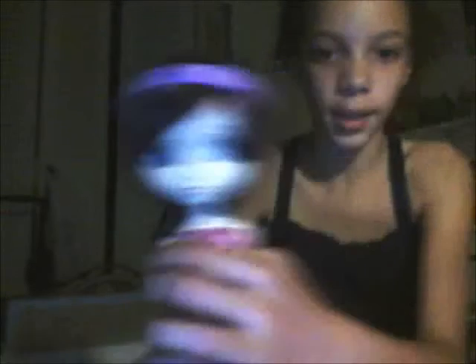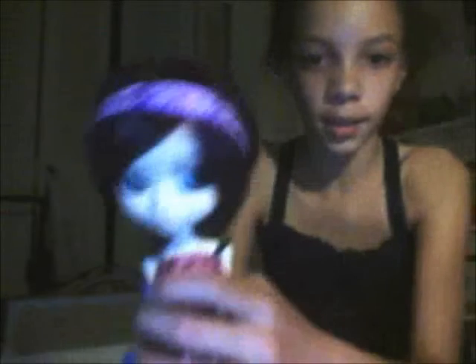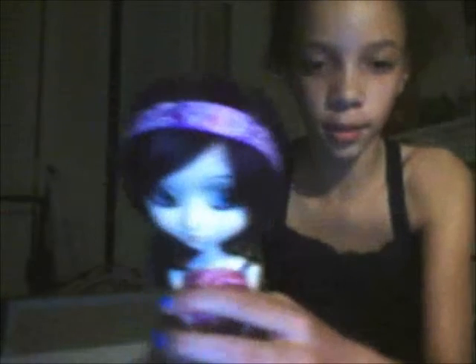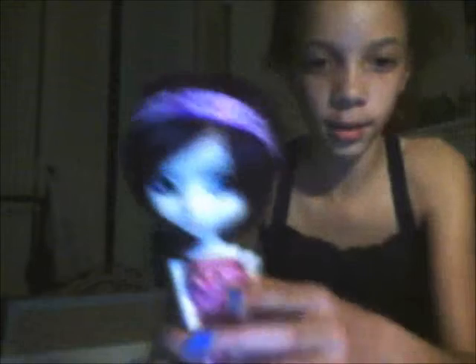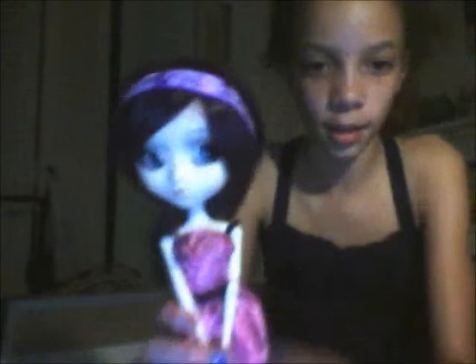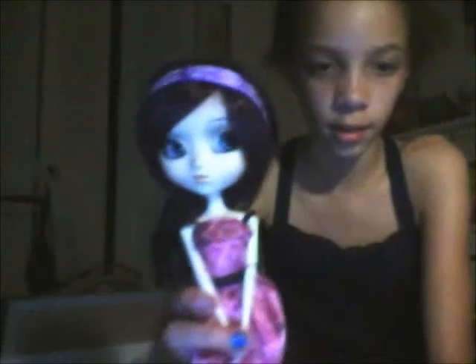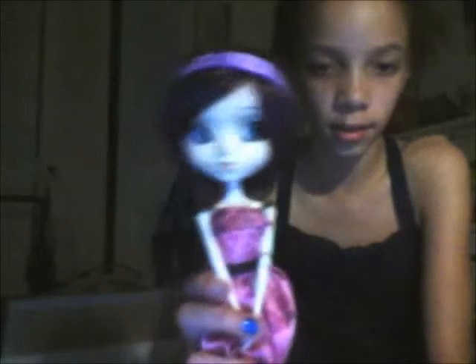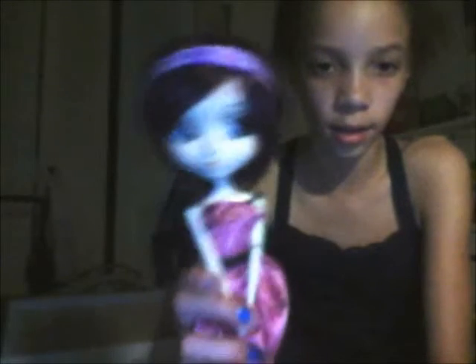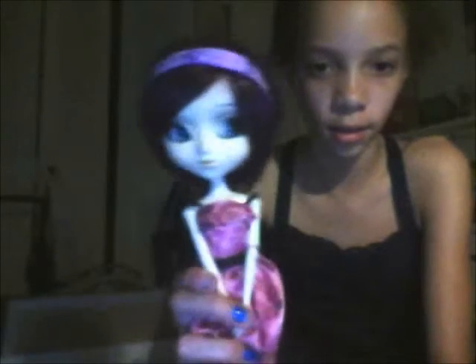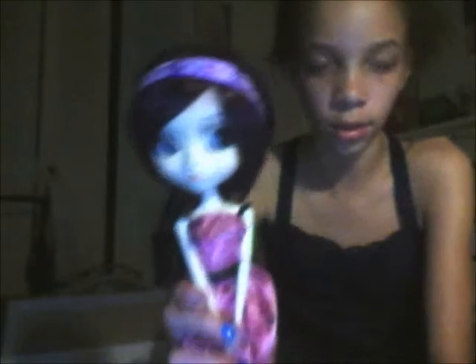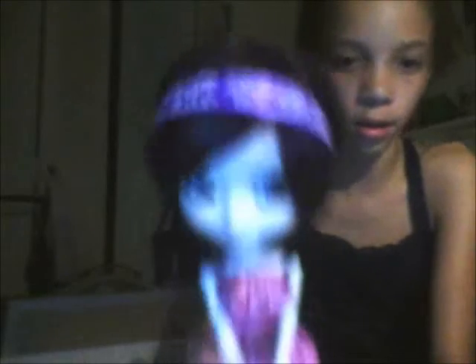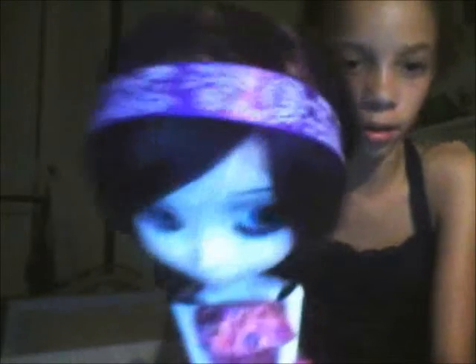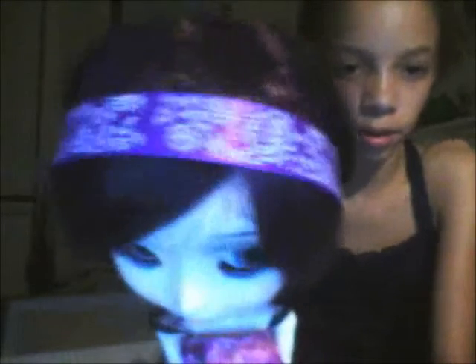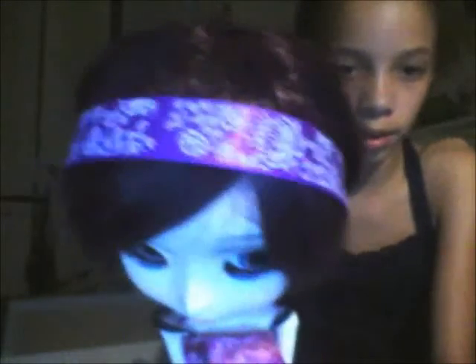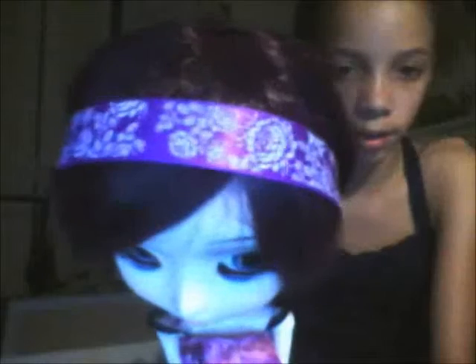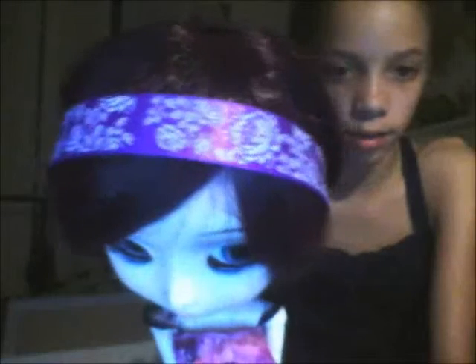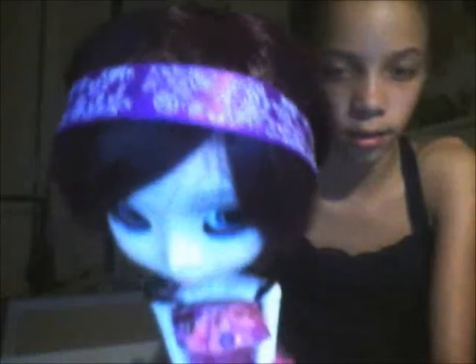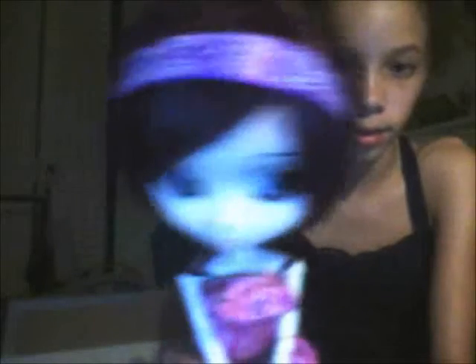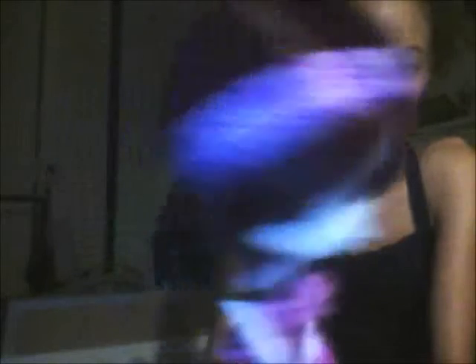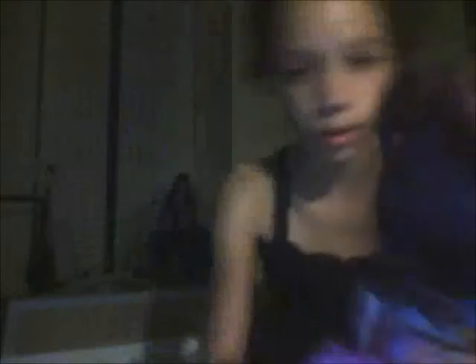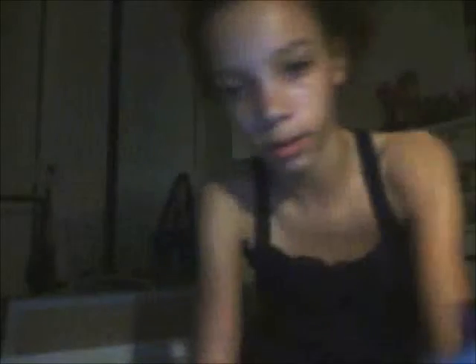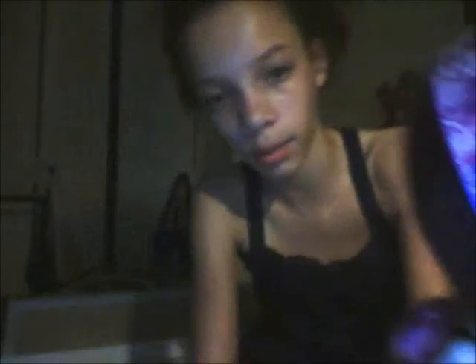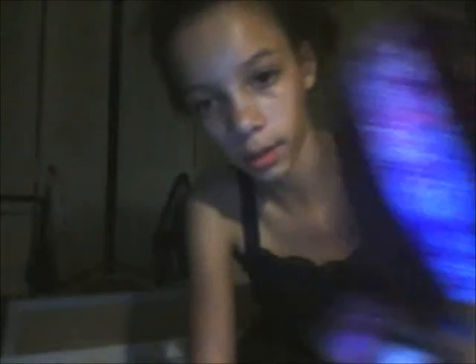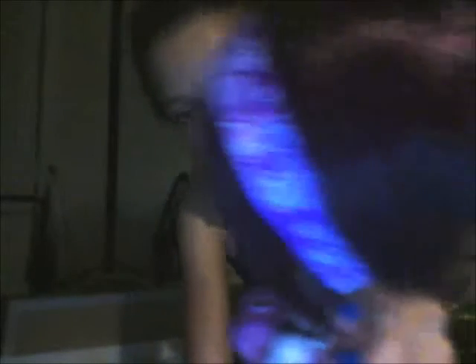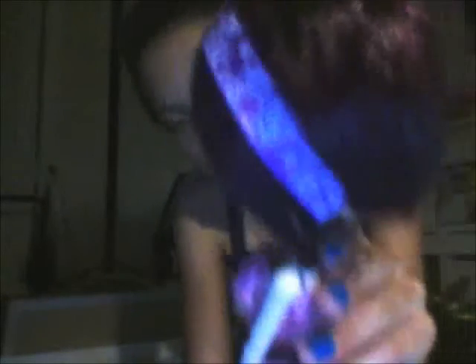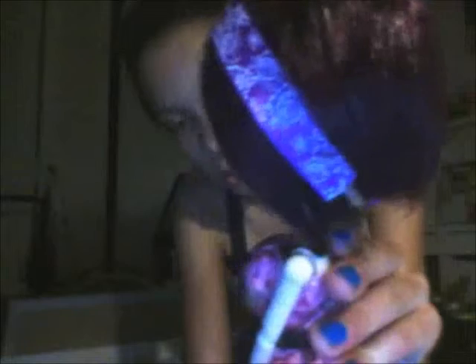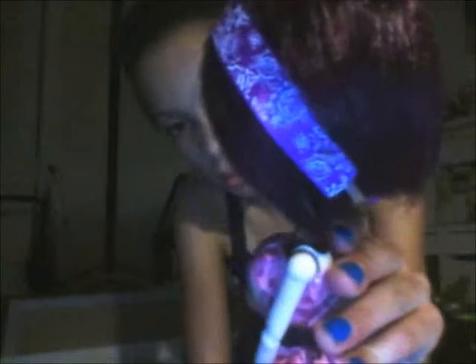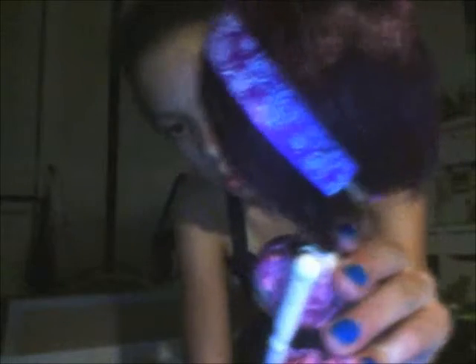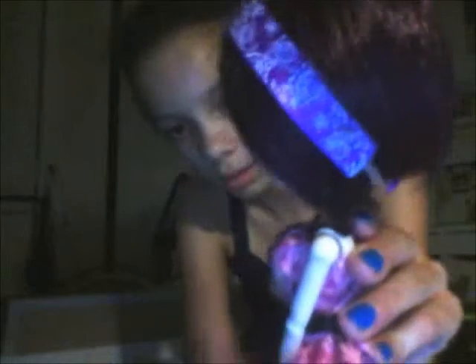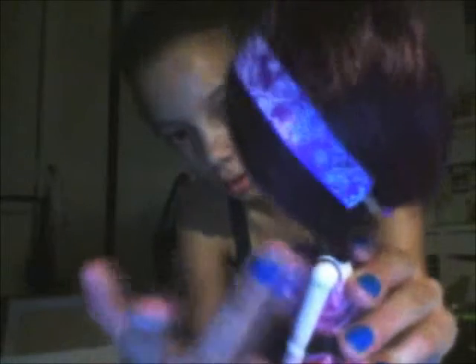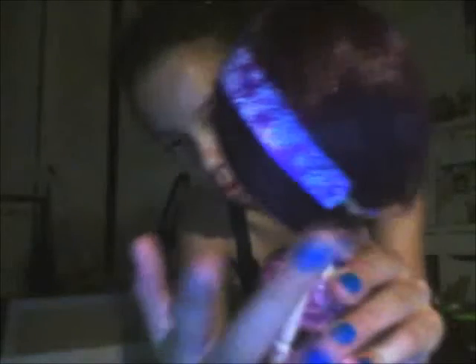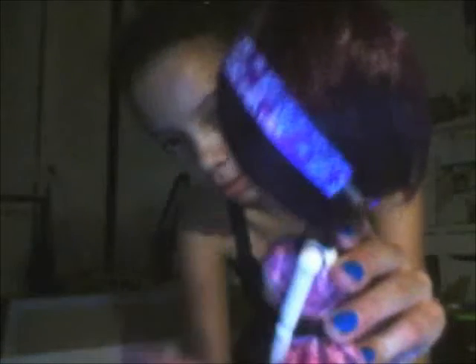This is what it looks like at the end, and I think it looks really cute on her. Here like this, and here in the back — that's the little string right there.